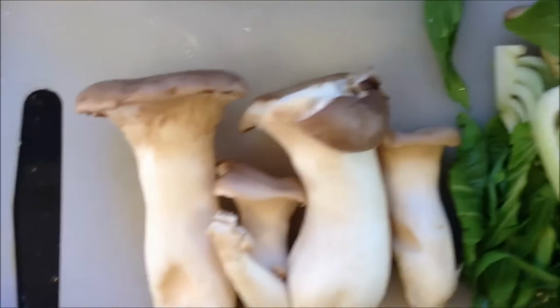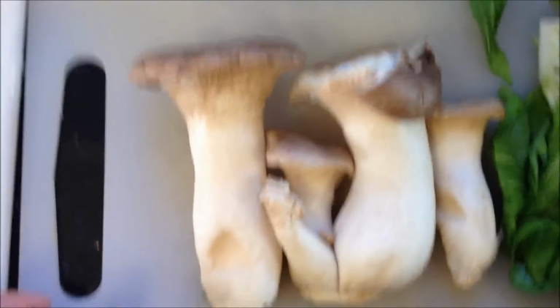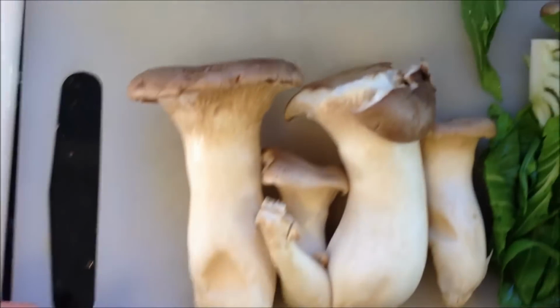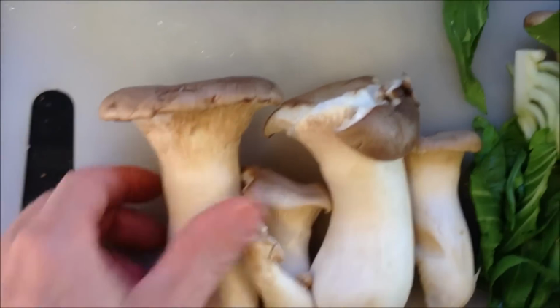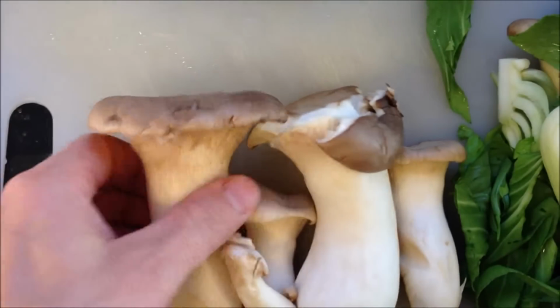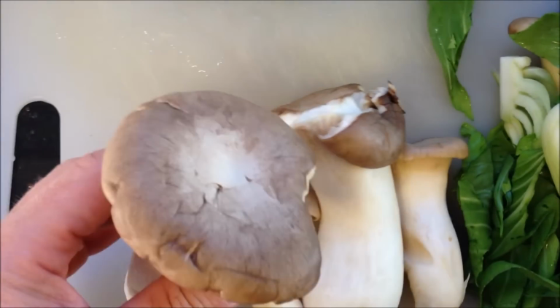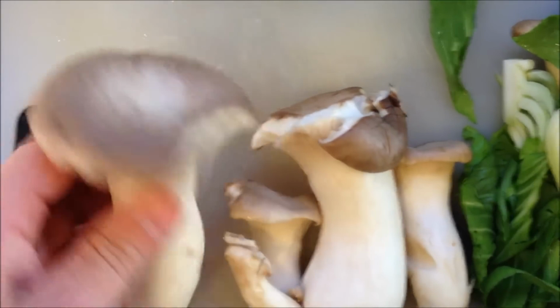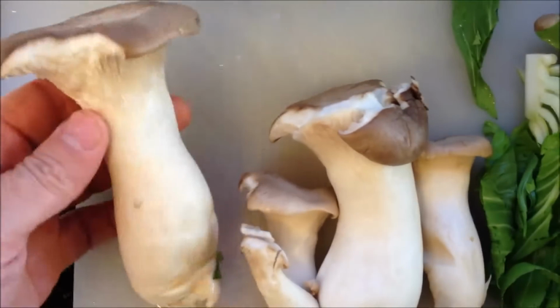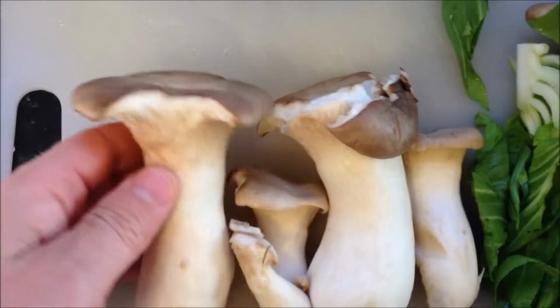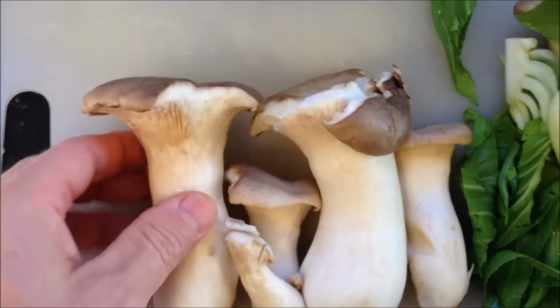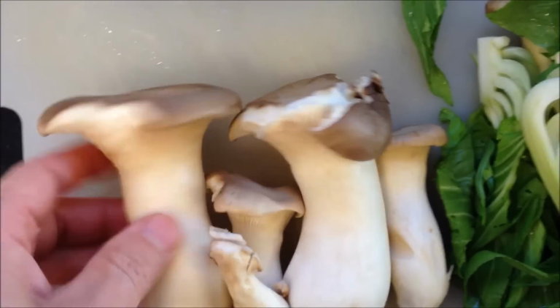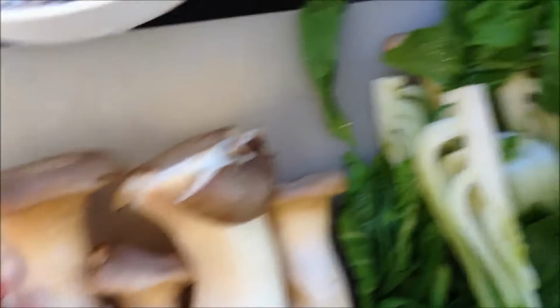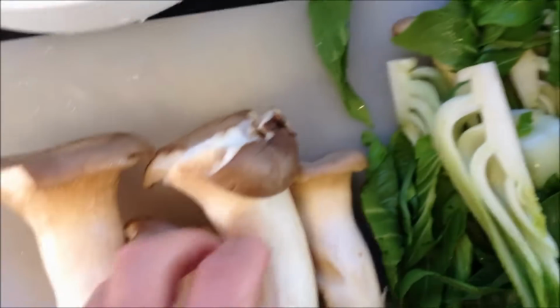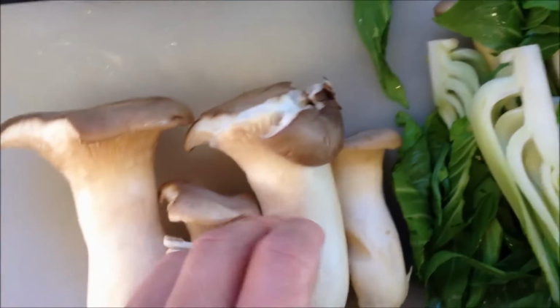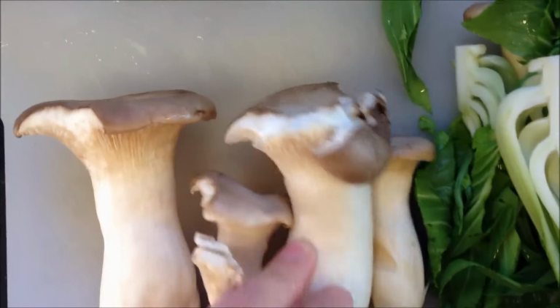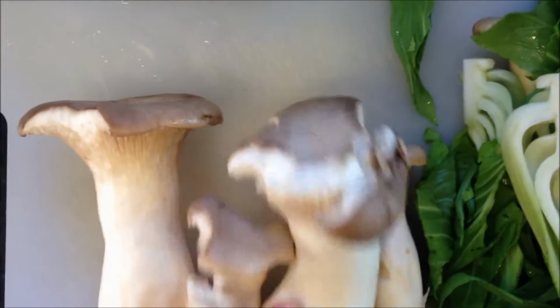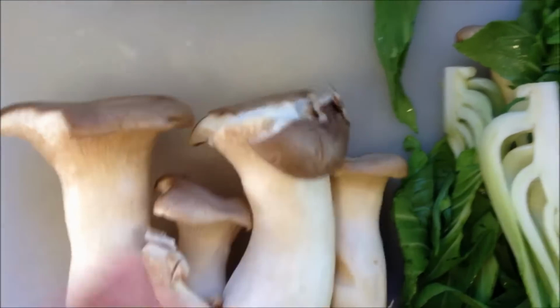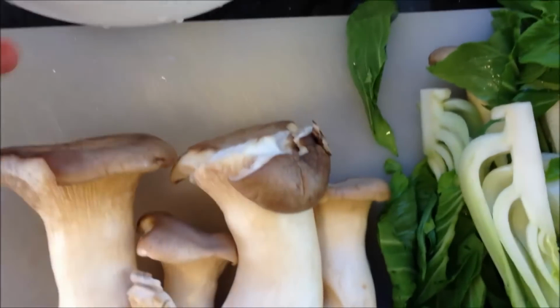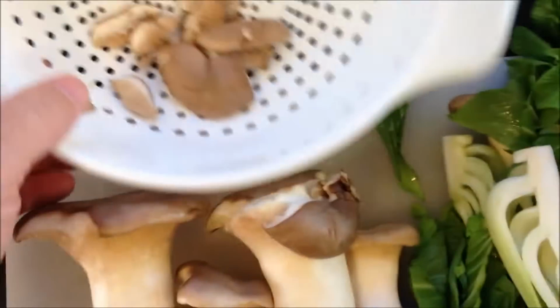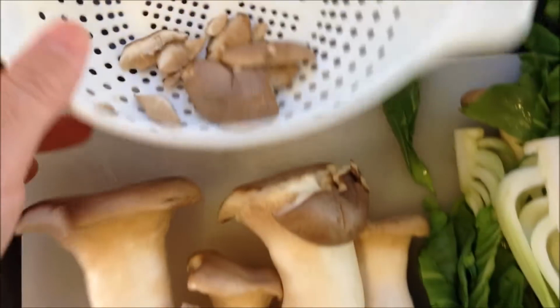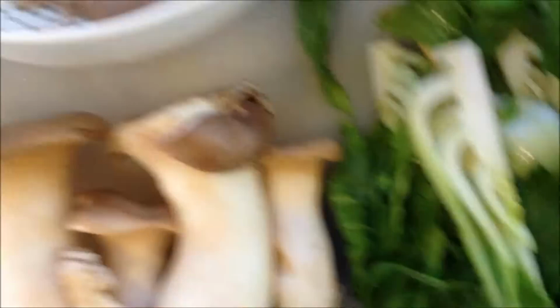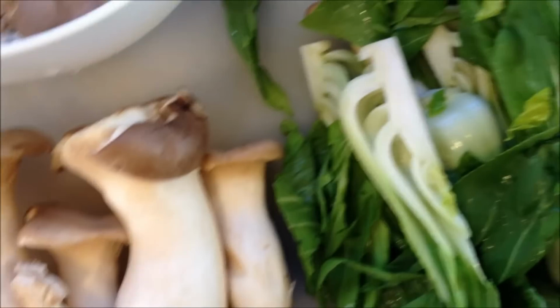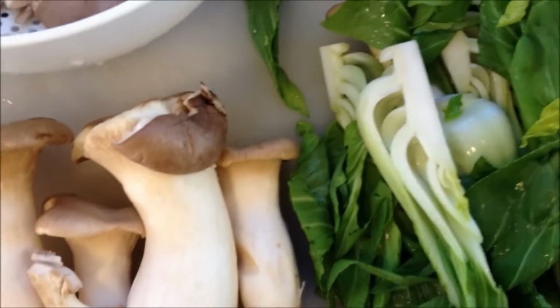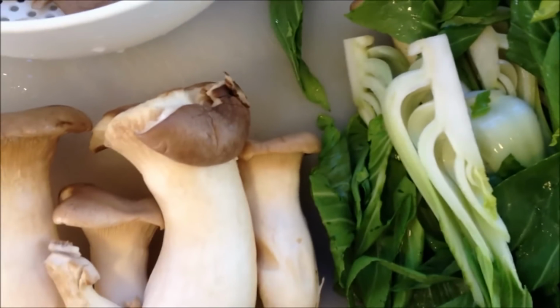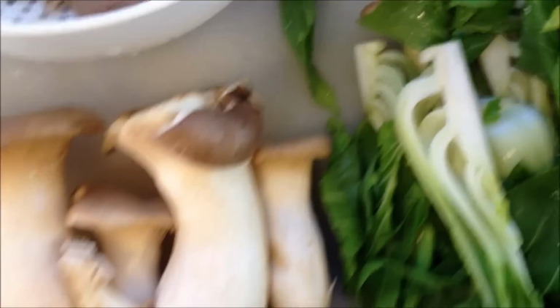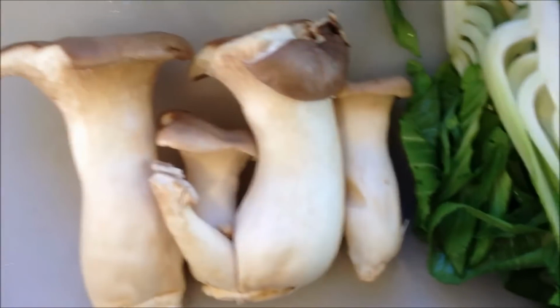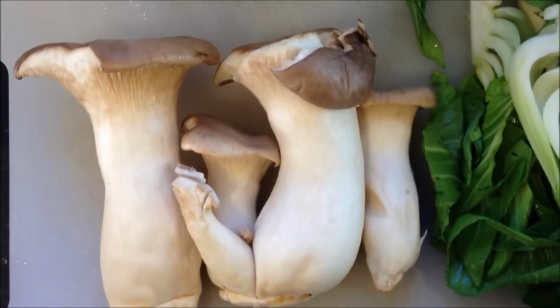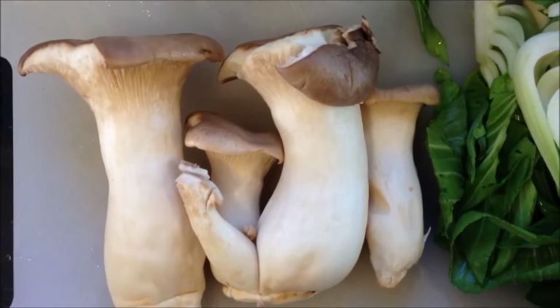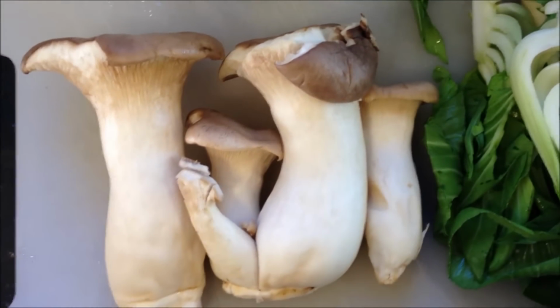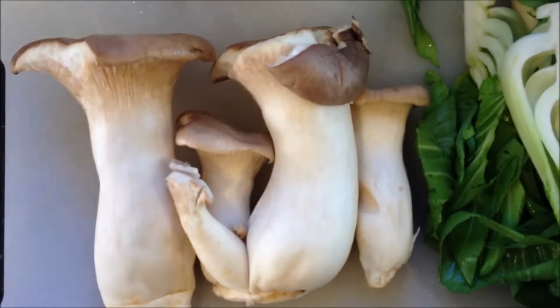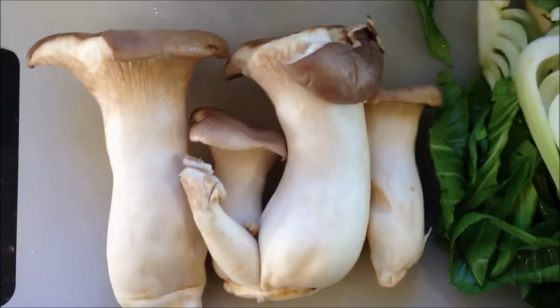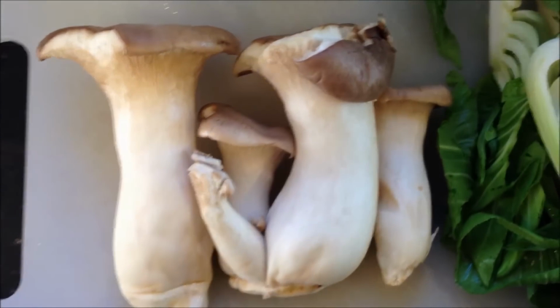These are some pretty interesting mushrooms — I actually don't even know what type they are. I got them at the Asian market. So I'm going to chop these up. They'll all steam very quickly and we're good to go.